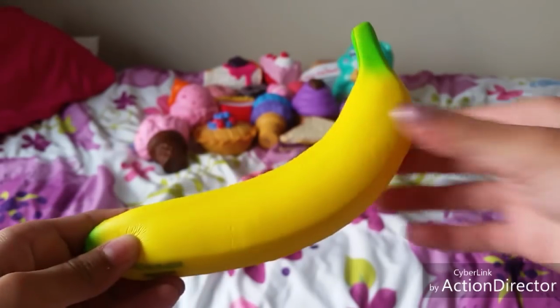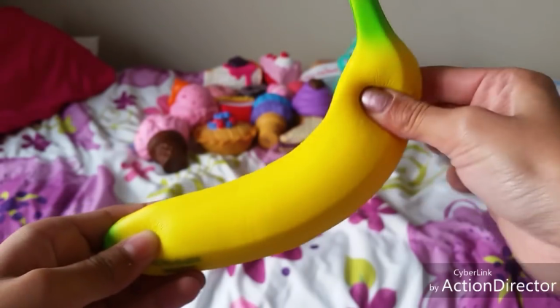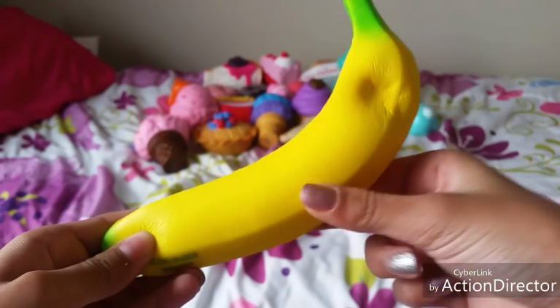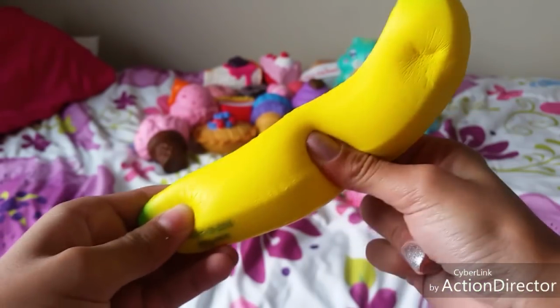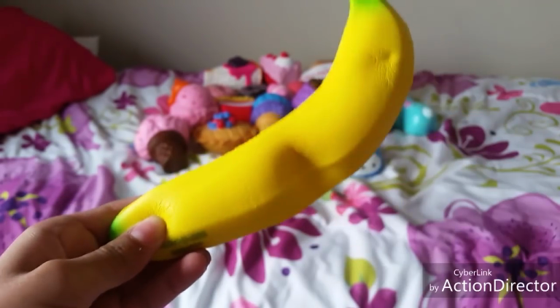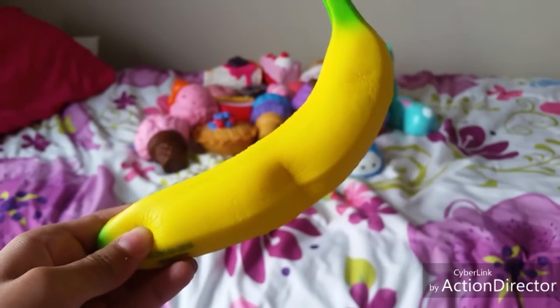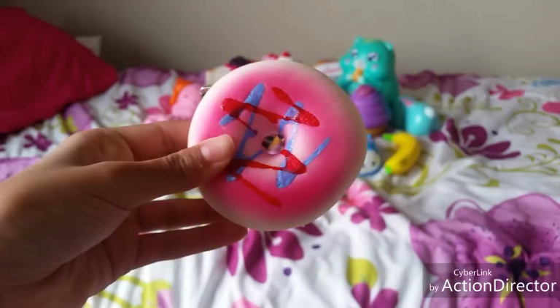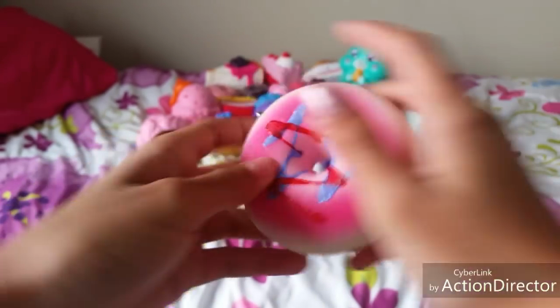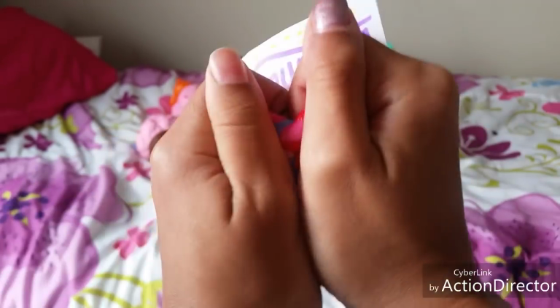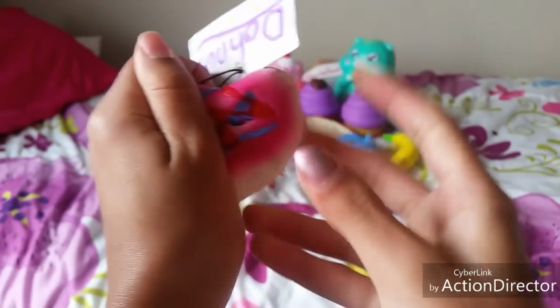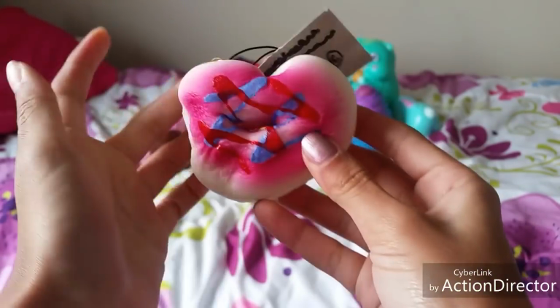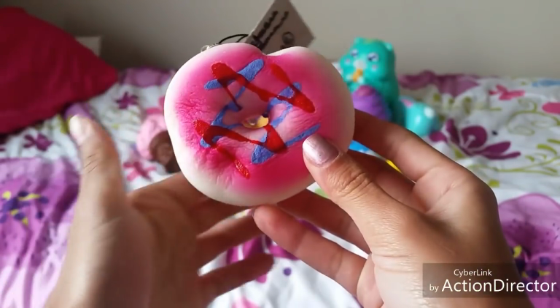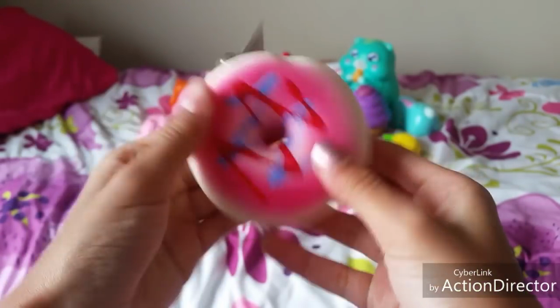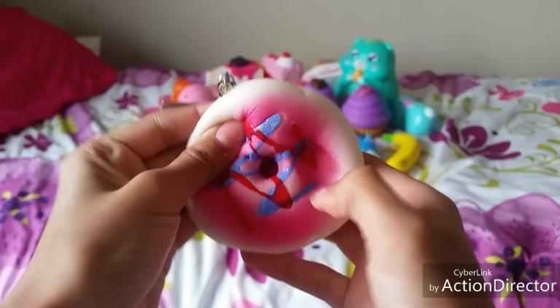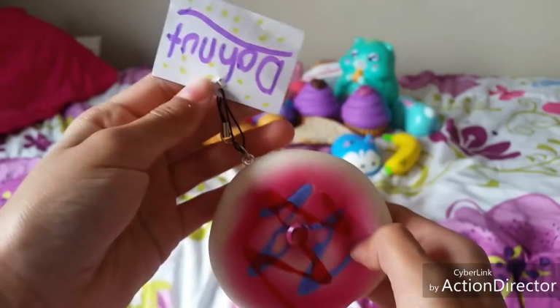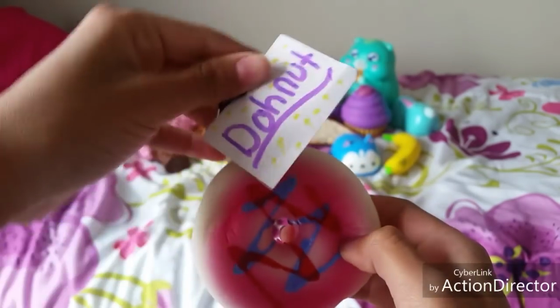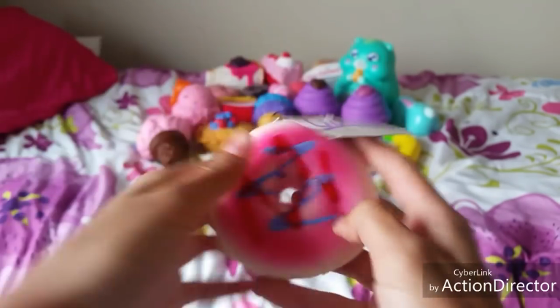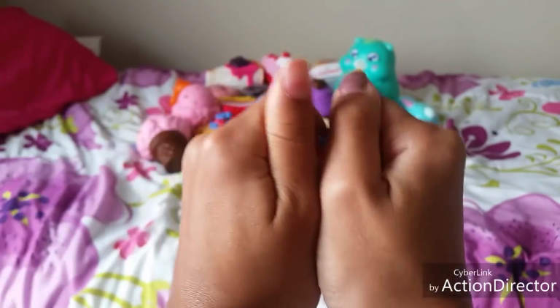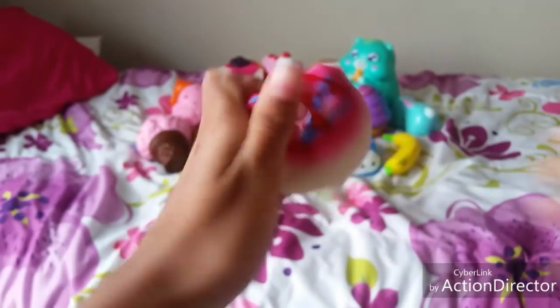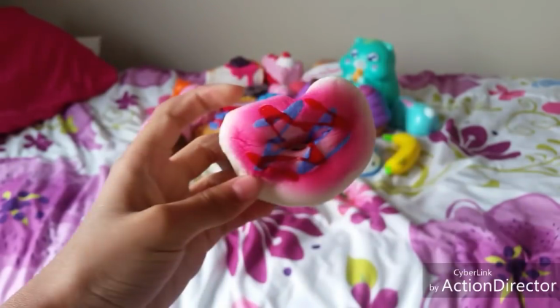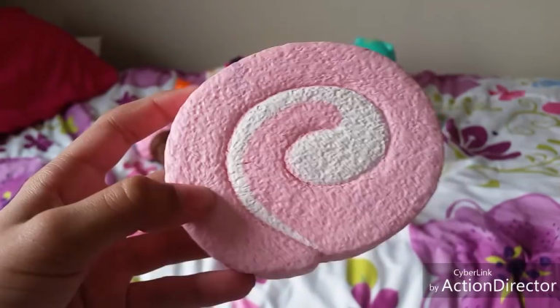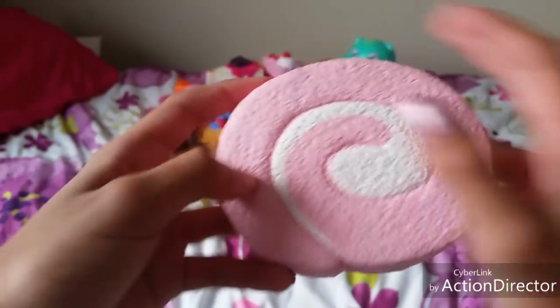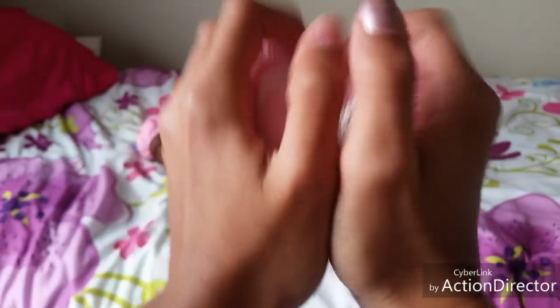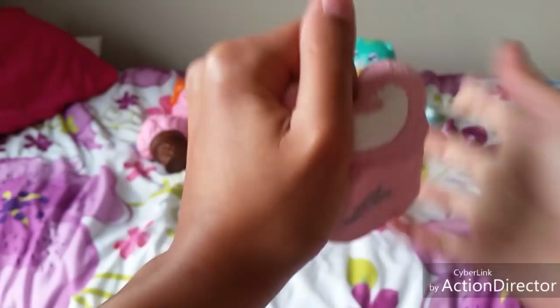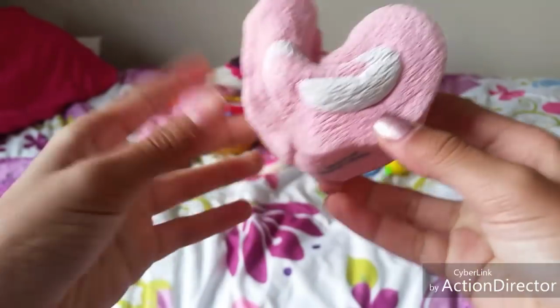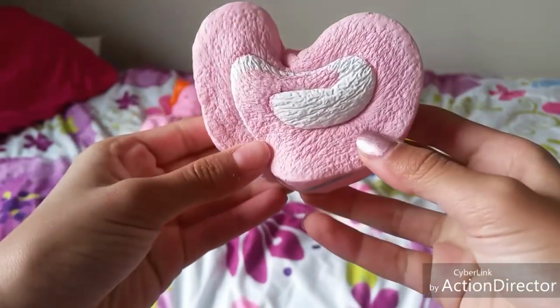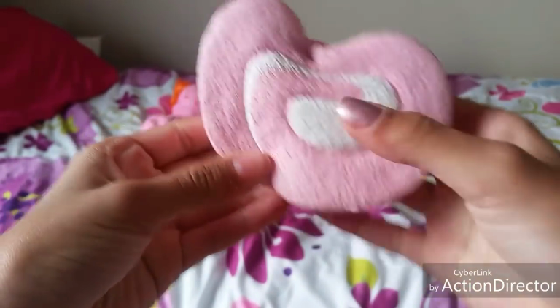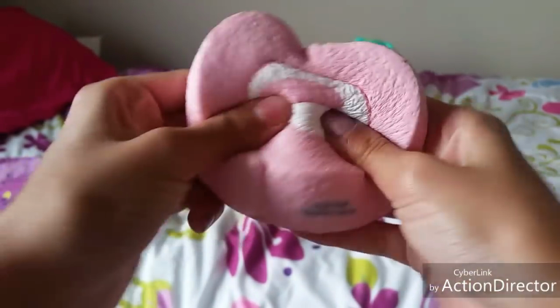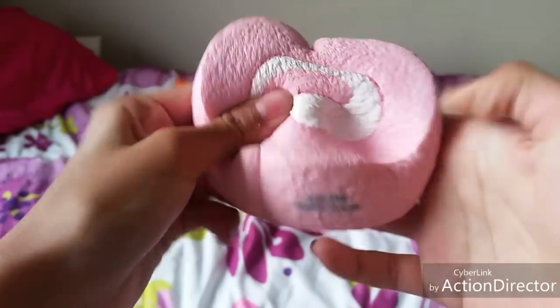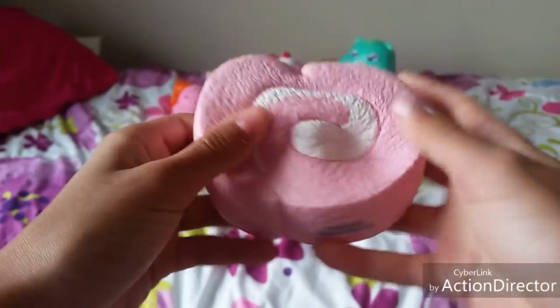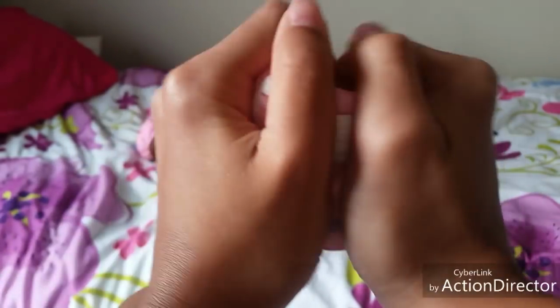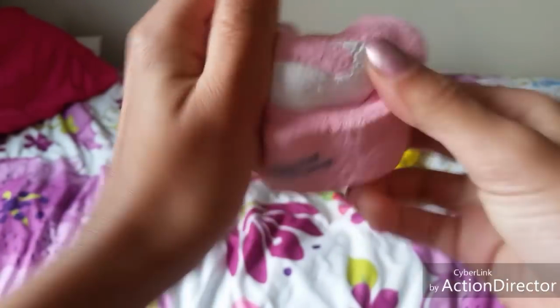I have this banana, this donut, and finally this little Swiss roll — cake roll — whatever you want to call it.